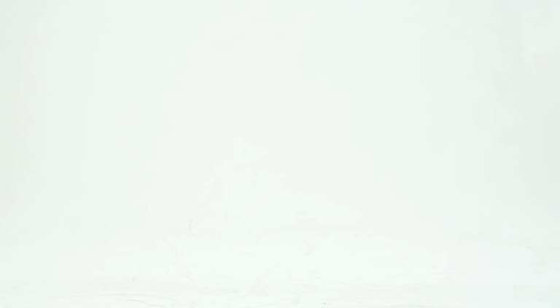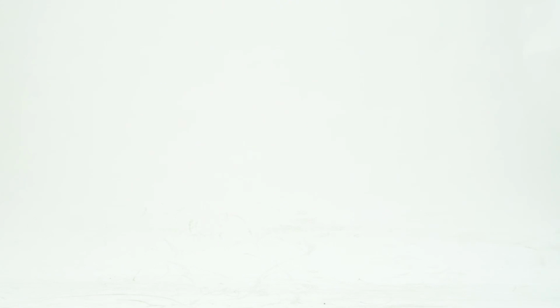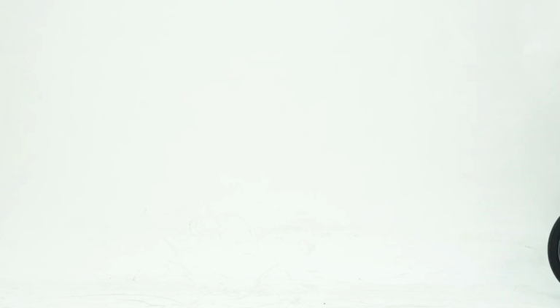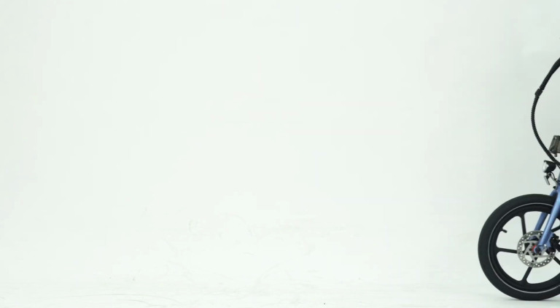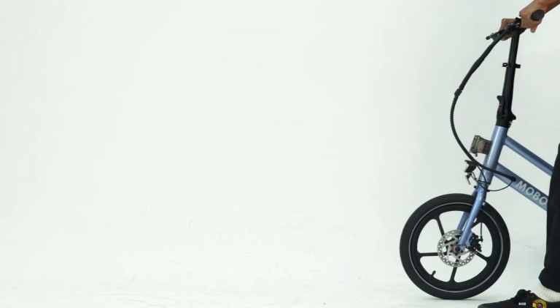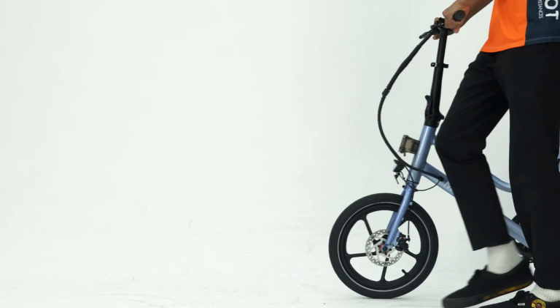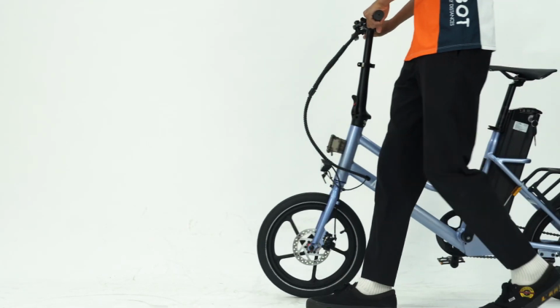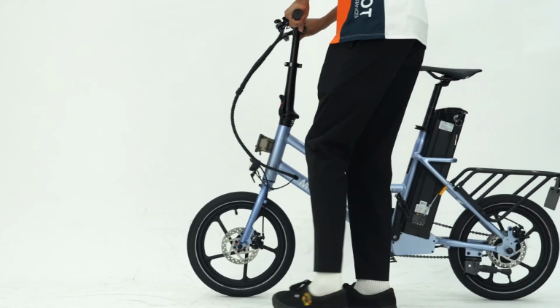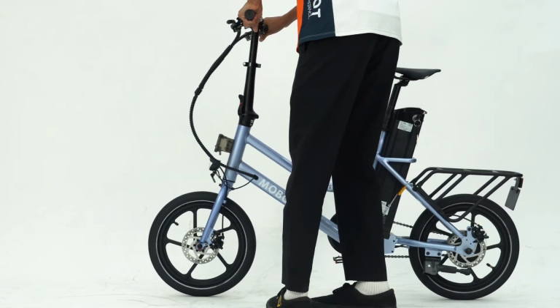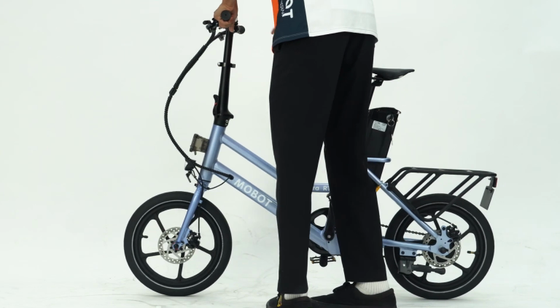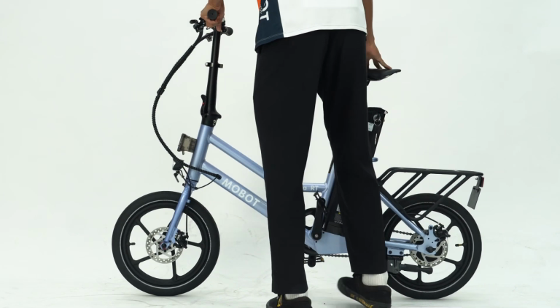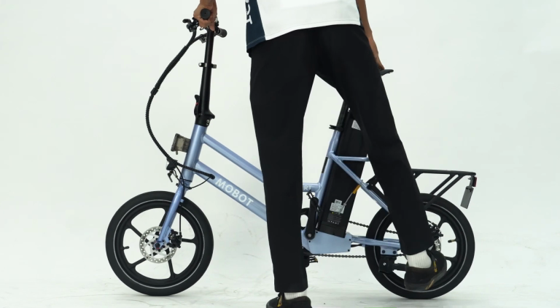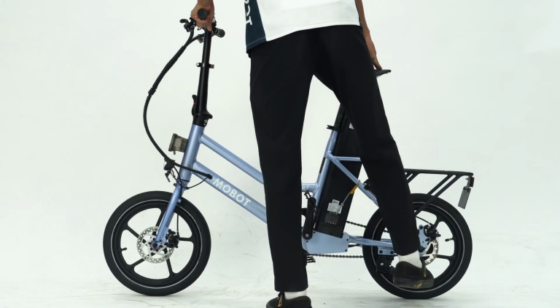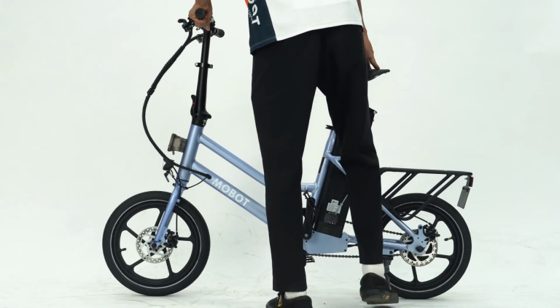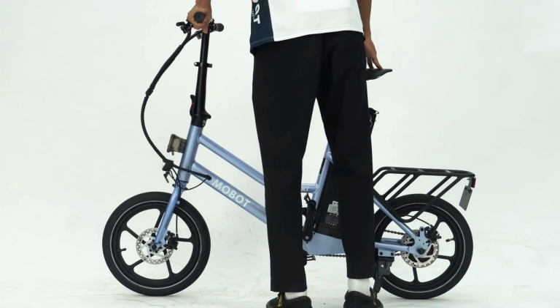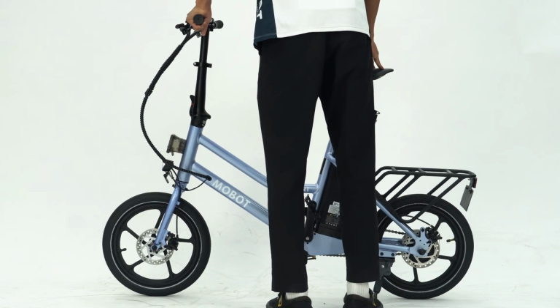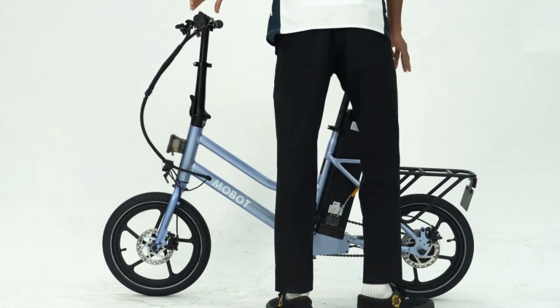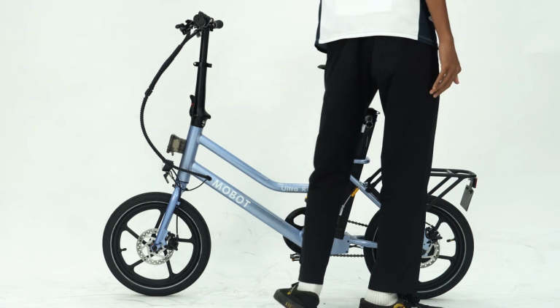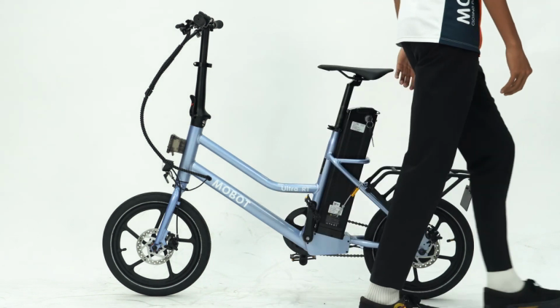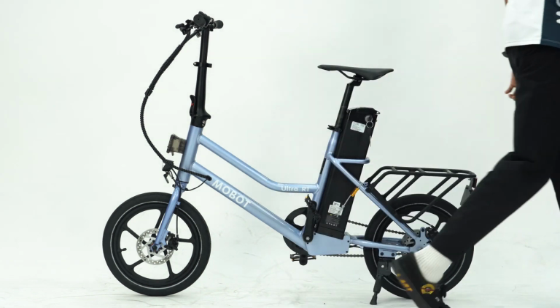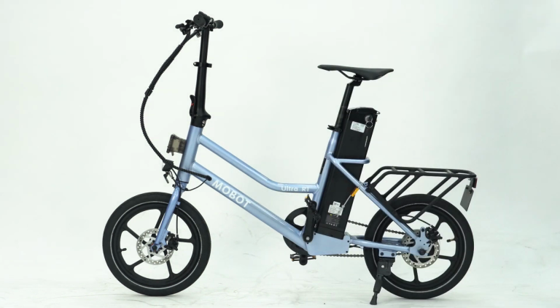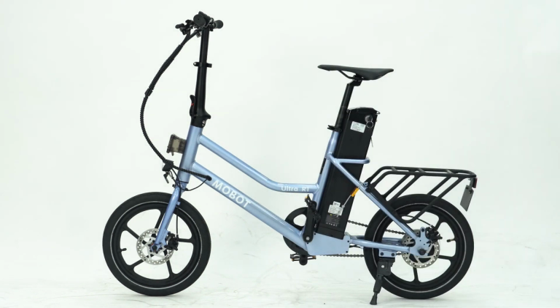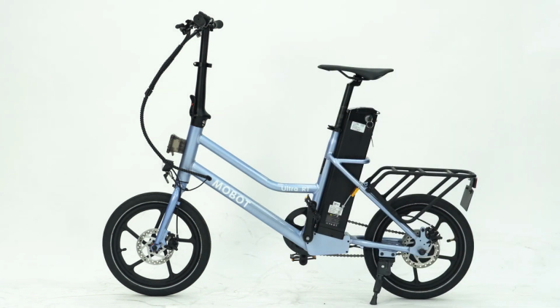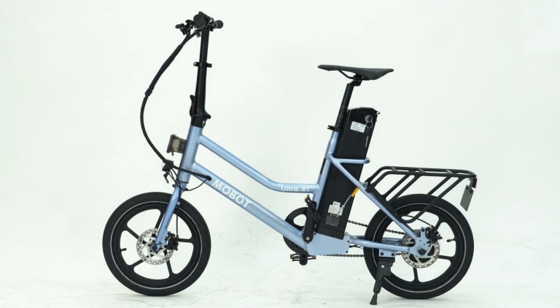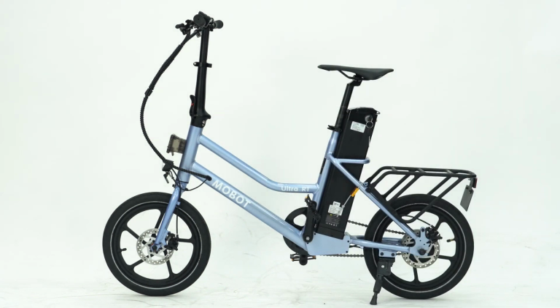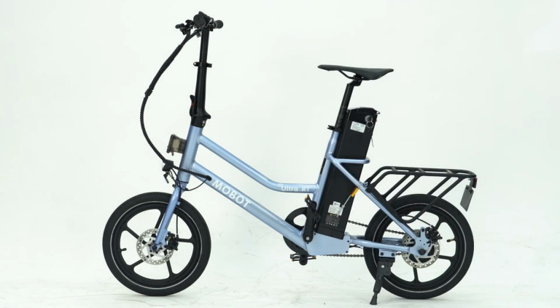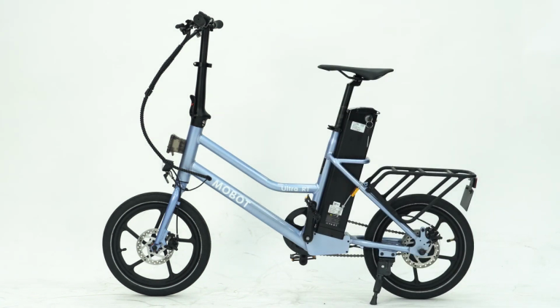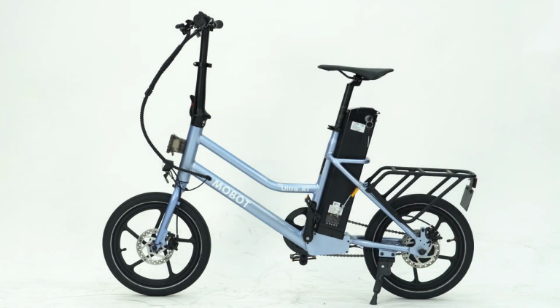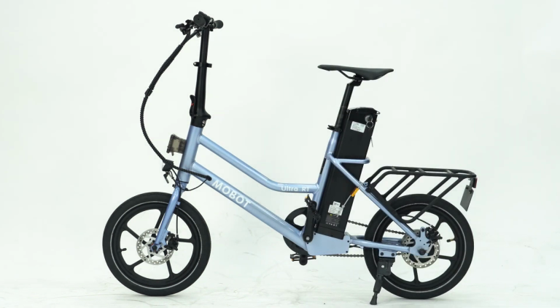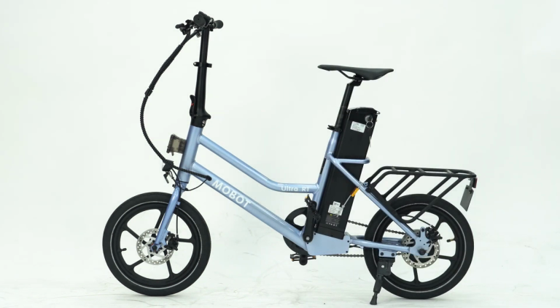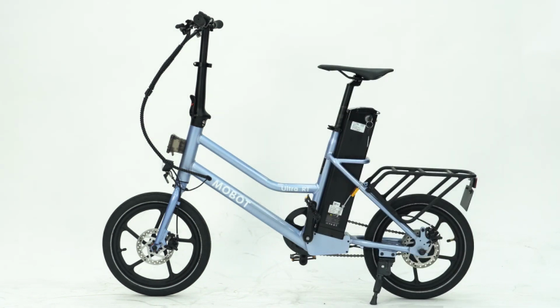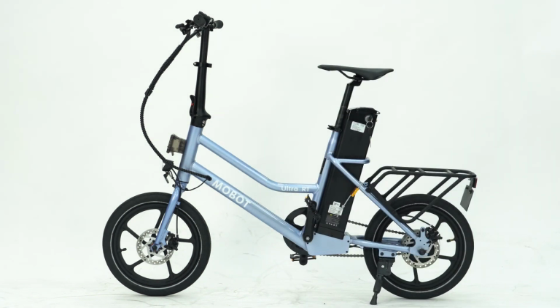Introducing Ultra RT. This is the tutorial video for the Ultra RT e-bike, an upgrade to our first version of the Ultra e-bike in Singapore.